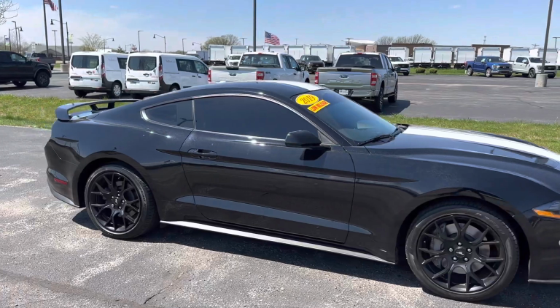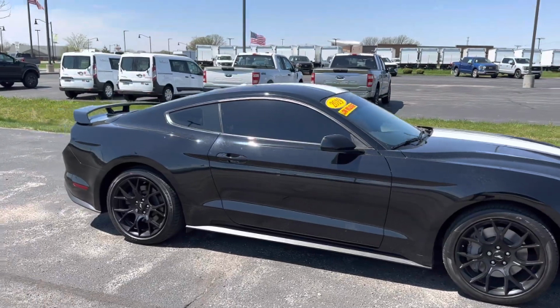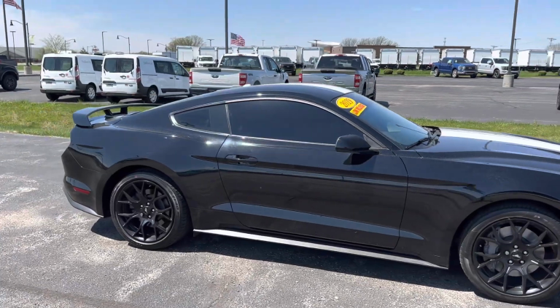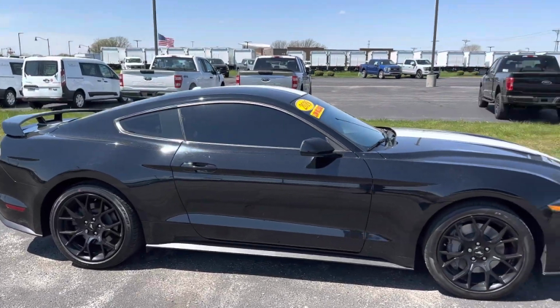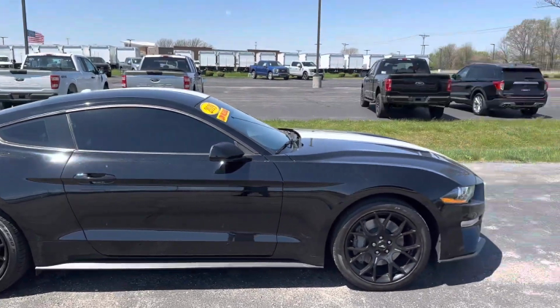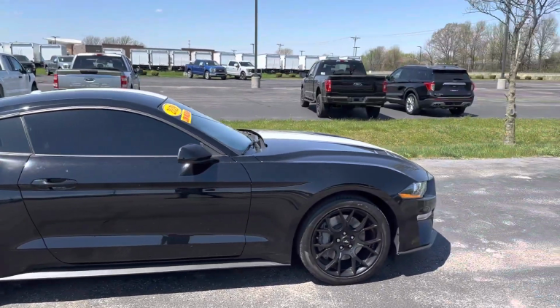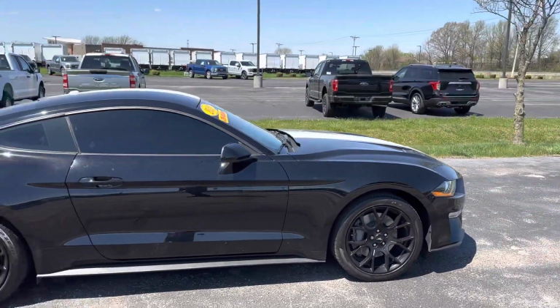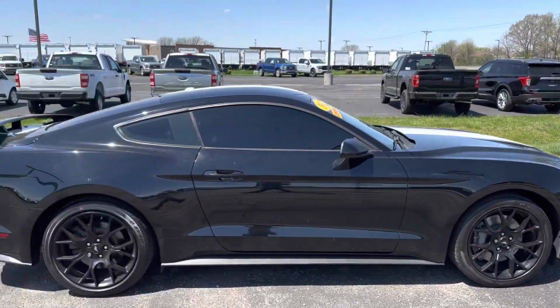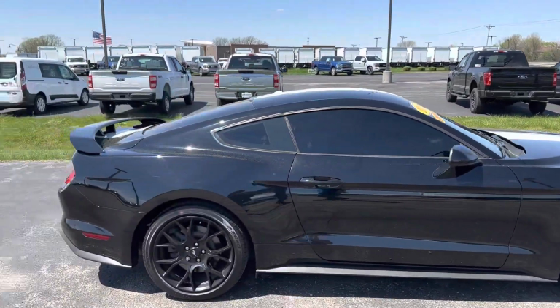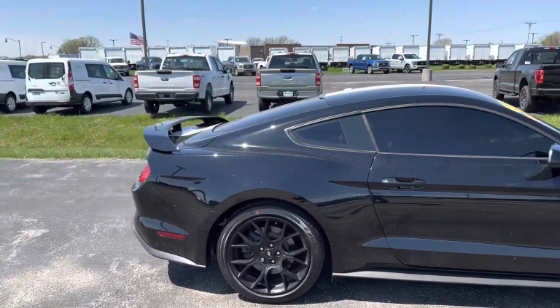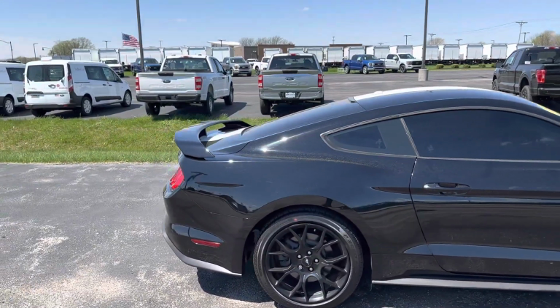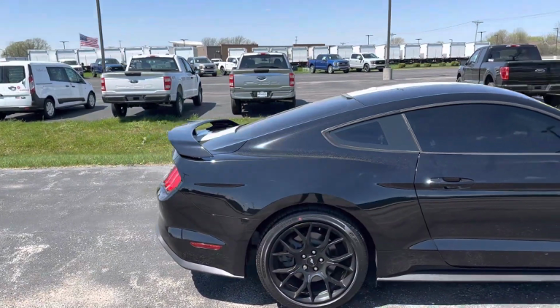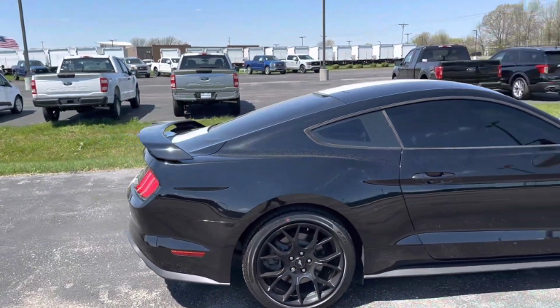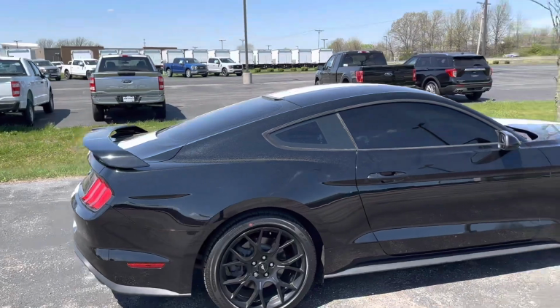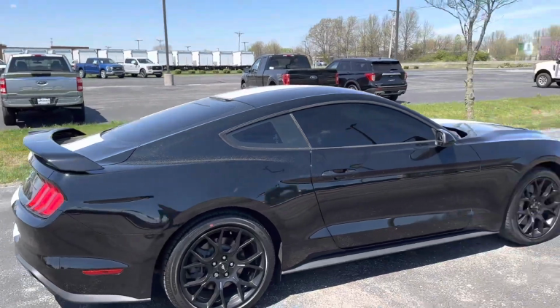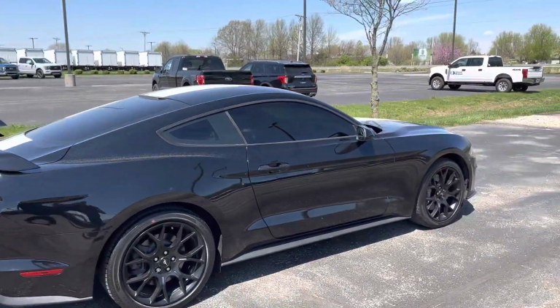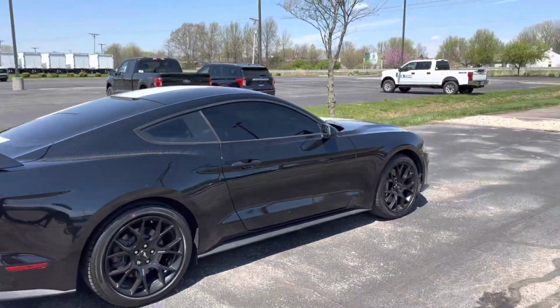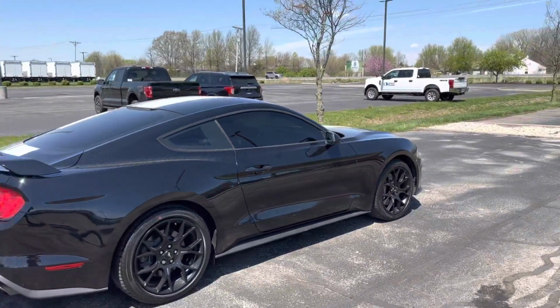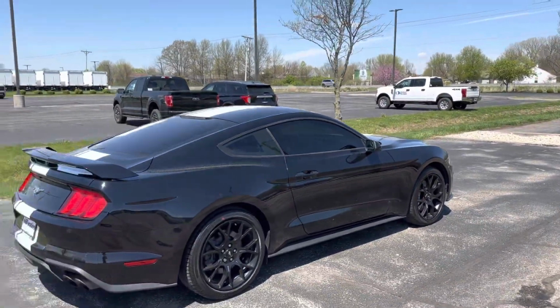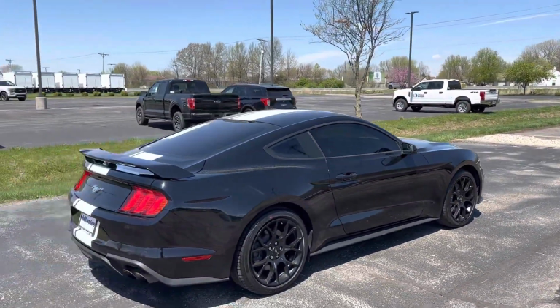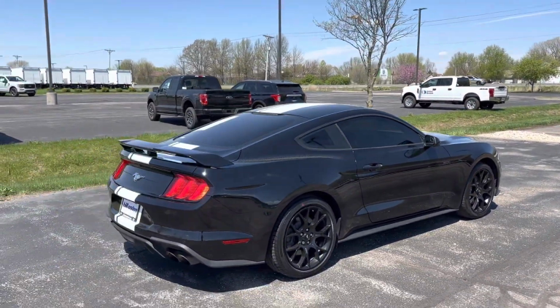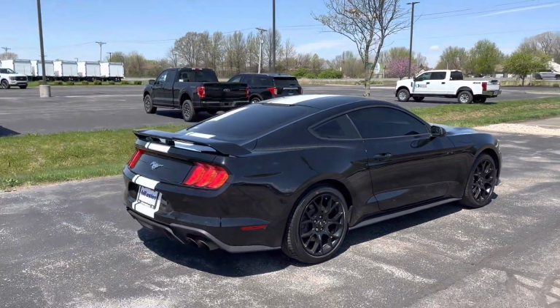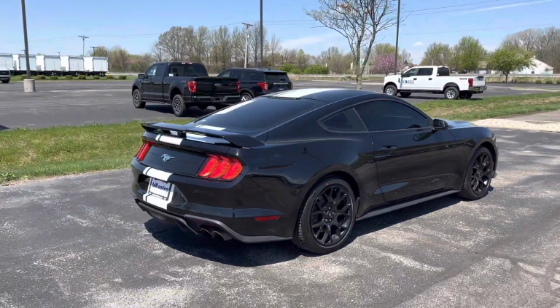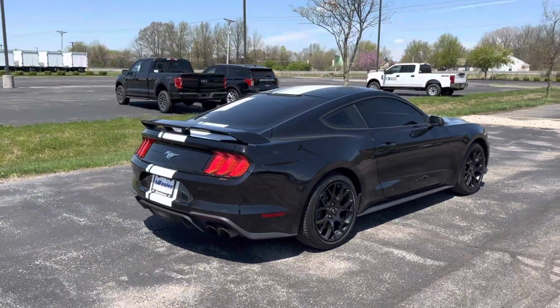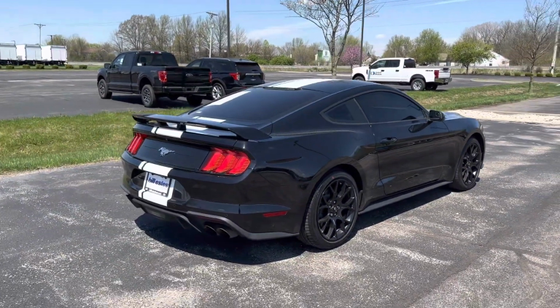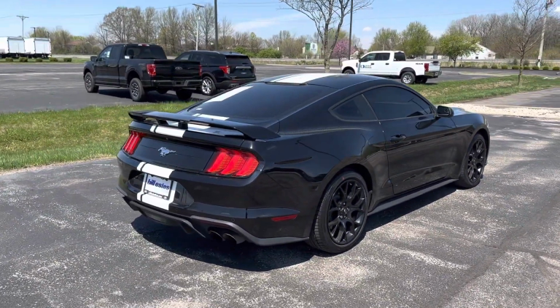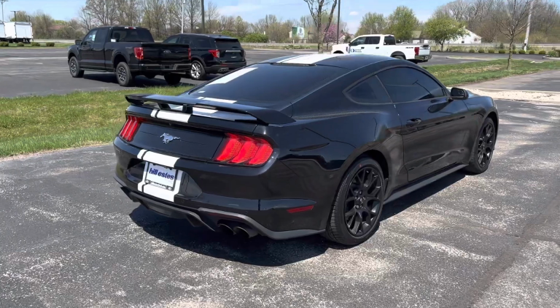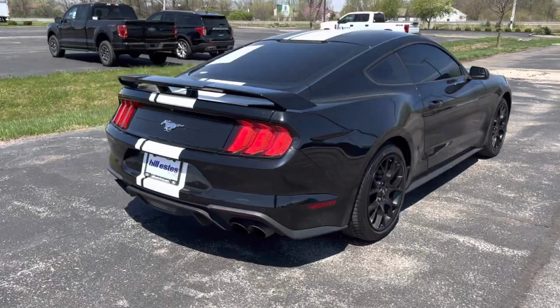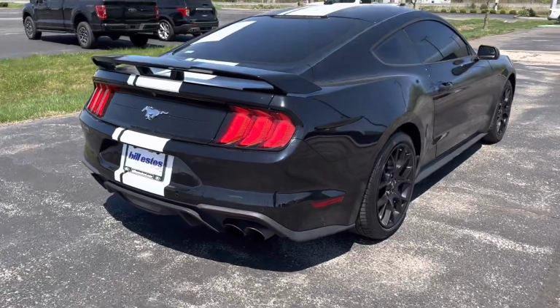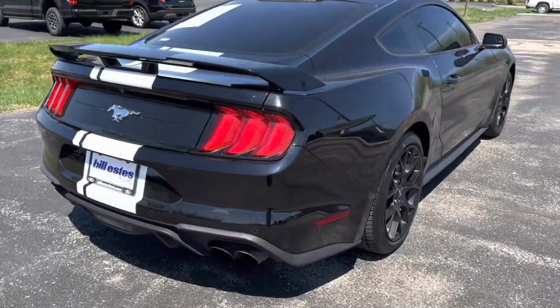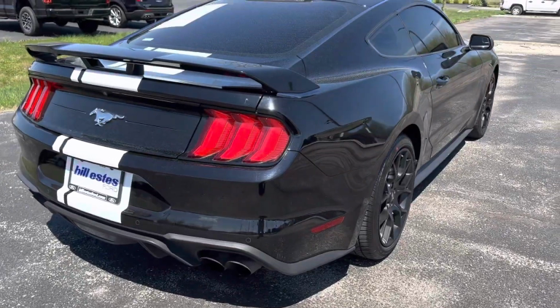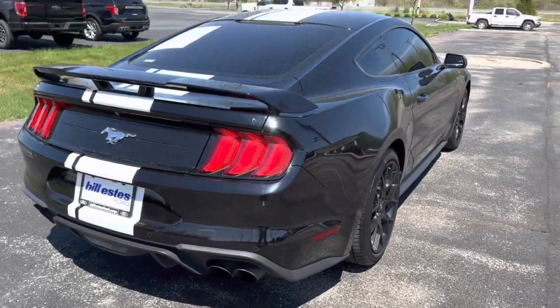This Mustang has a 2.3 liter EcoBoost motor pushing about 310 horsepower — plenty of power for a 4 cylinder. It even has the performance exhaust on it, and it is valved.